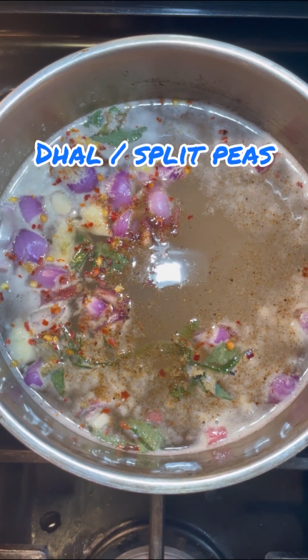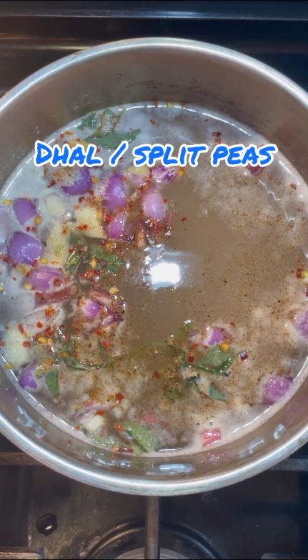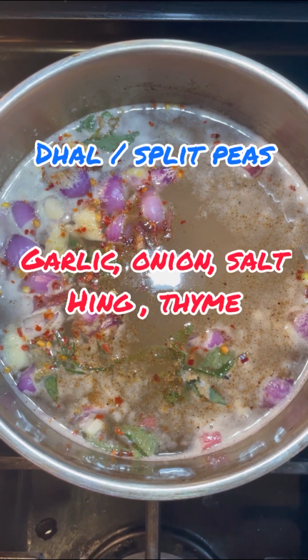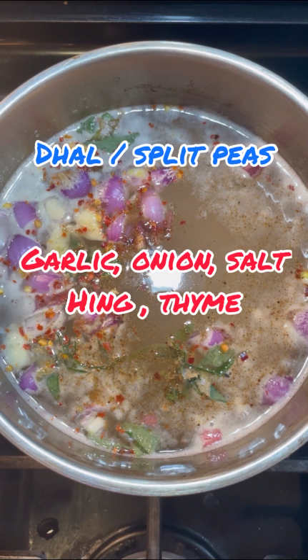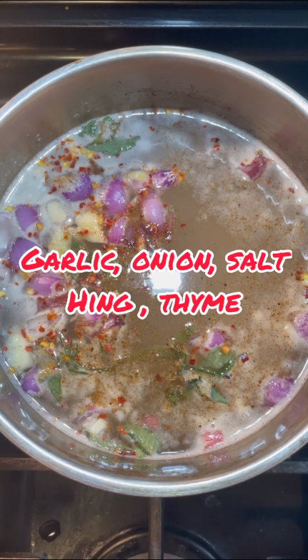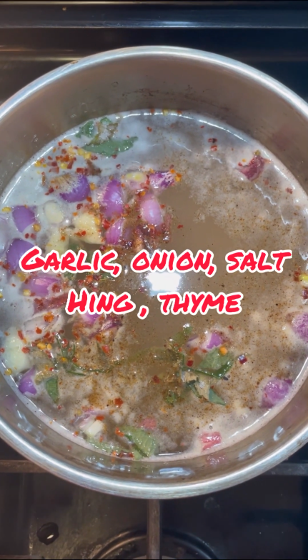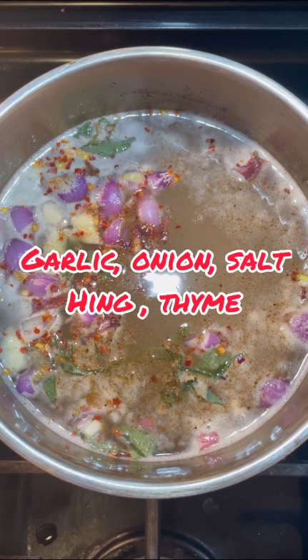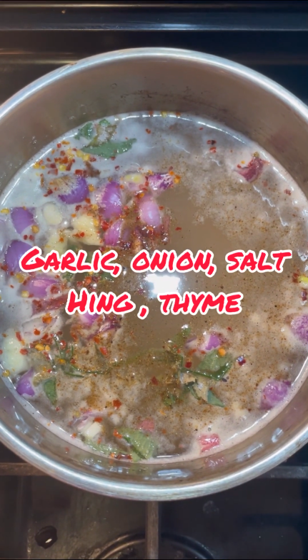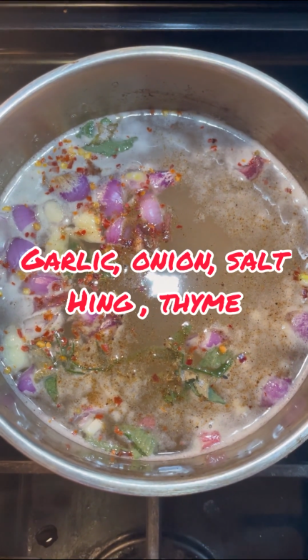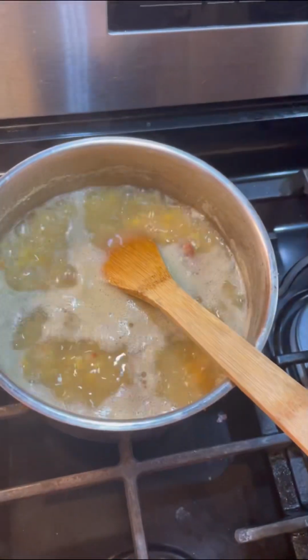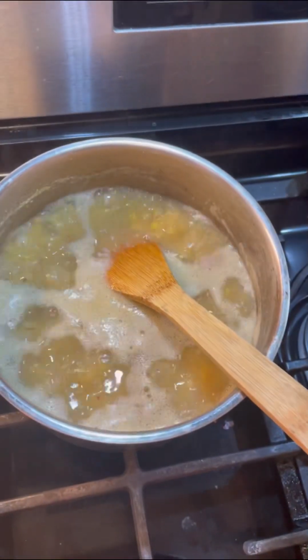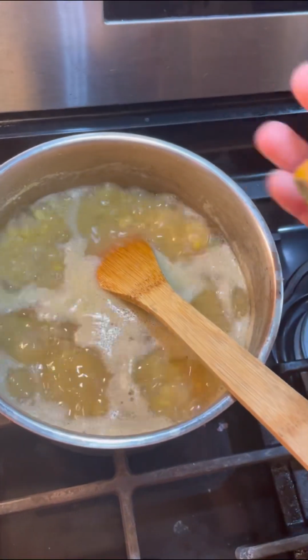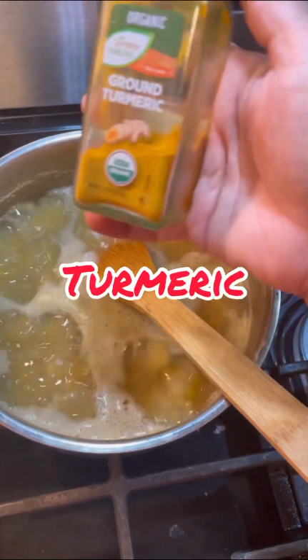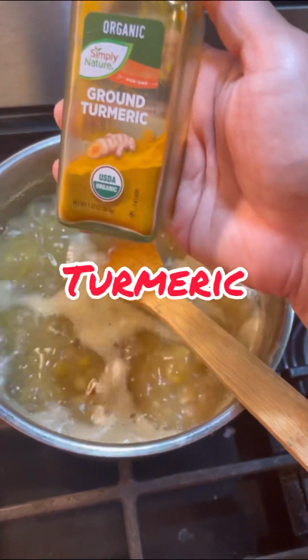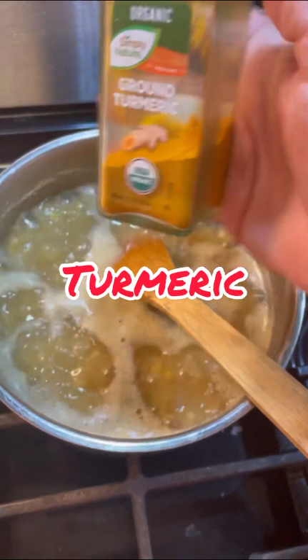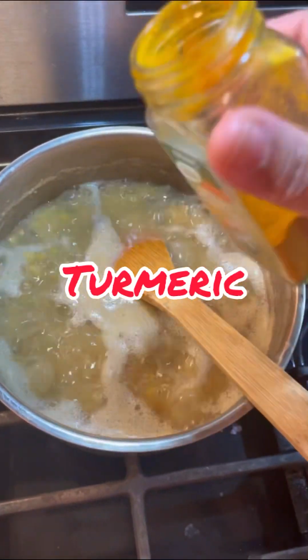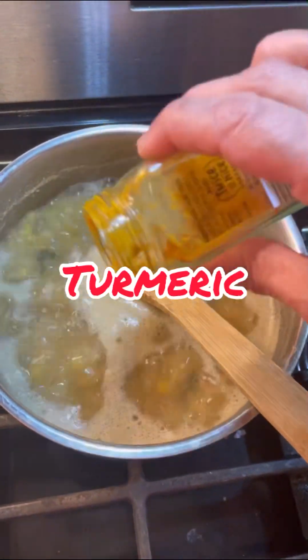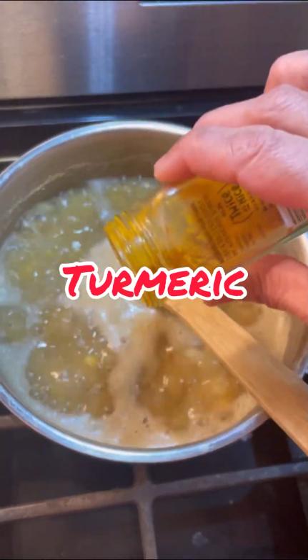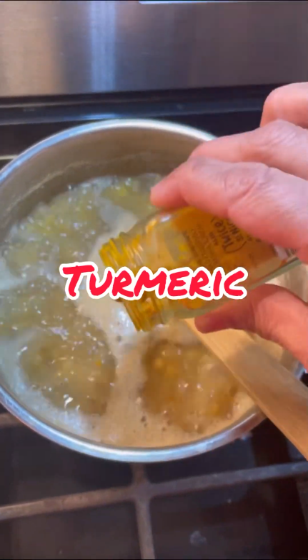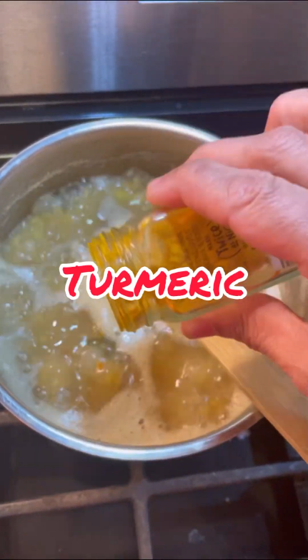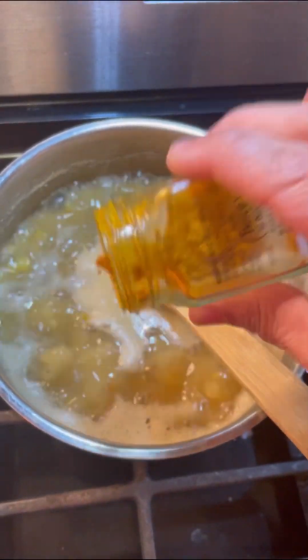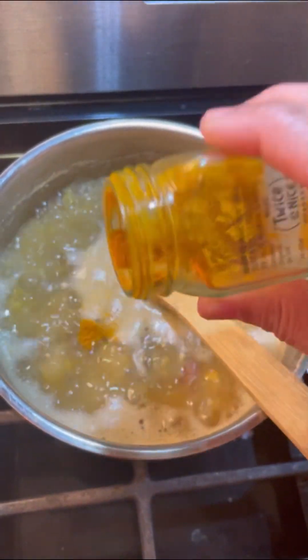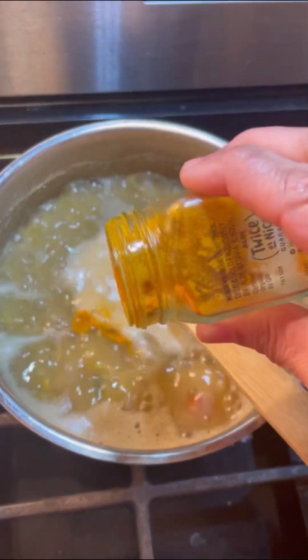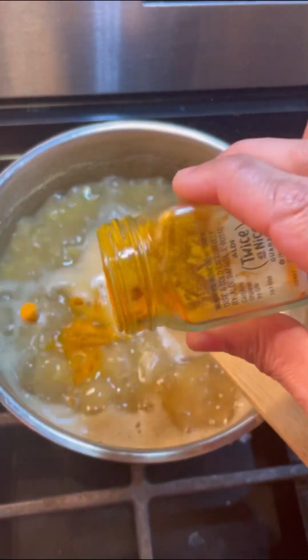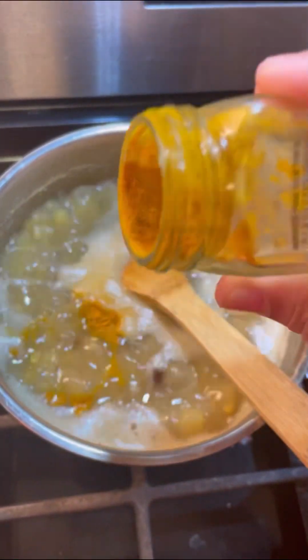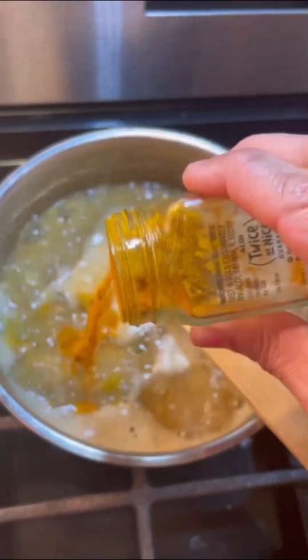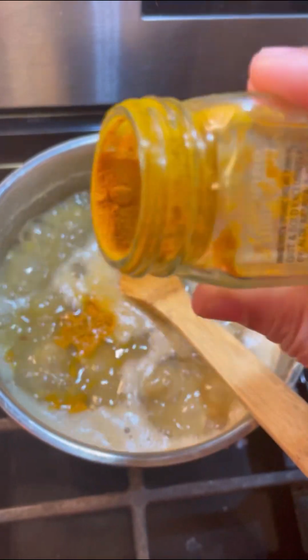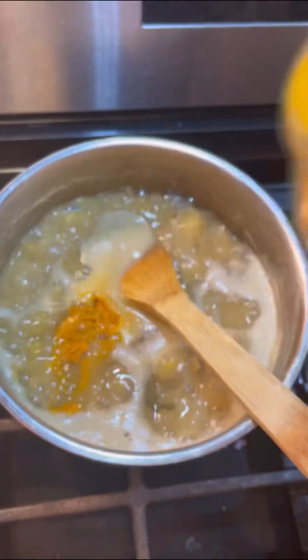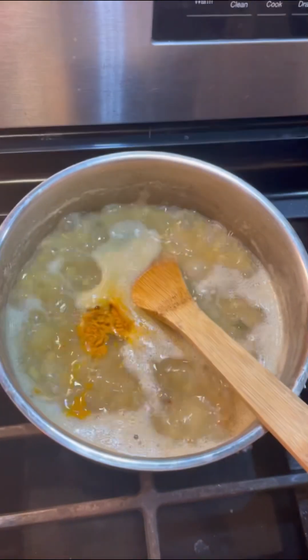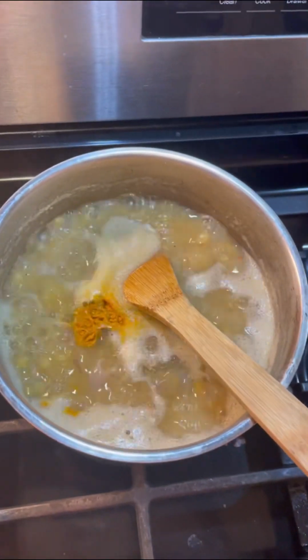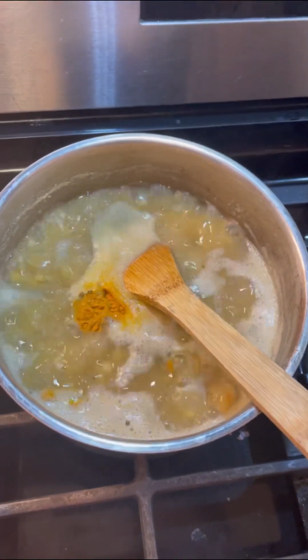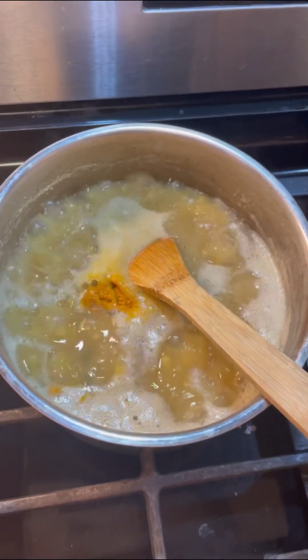In my dal or split peas I add garlic, onion, salt, hing, and thyme. Give that a good boil. Halfway through I'm going to add in that turmeric — that will give it that authentic taste and that yellow color.